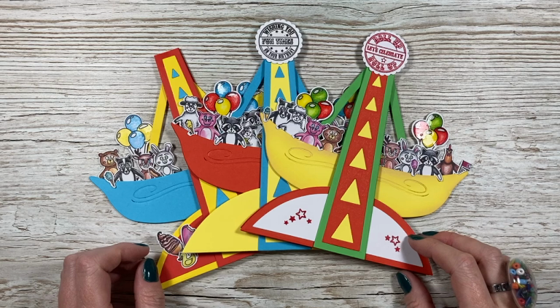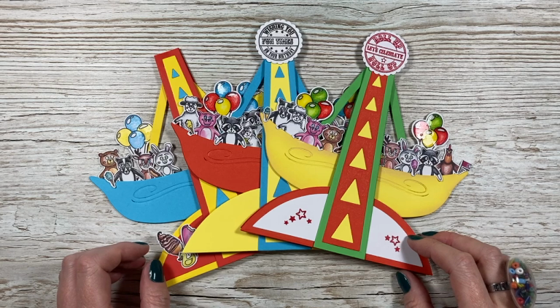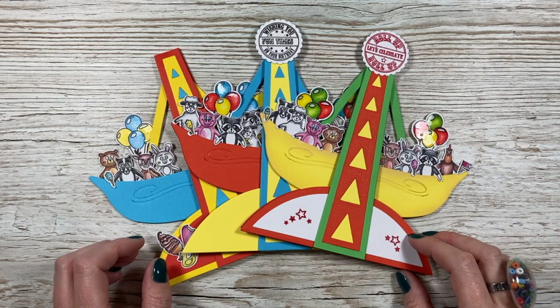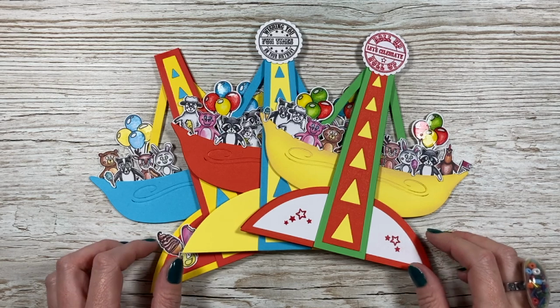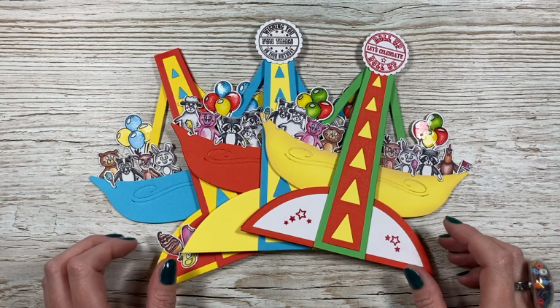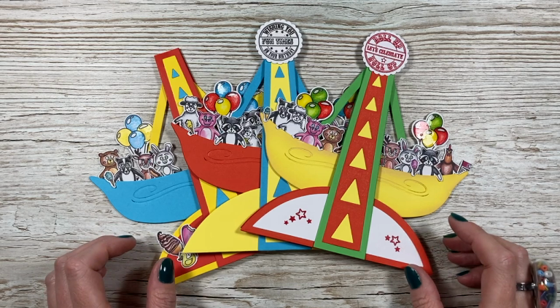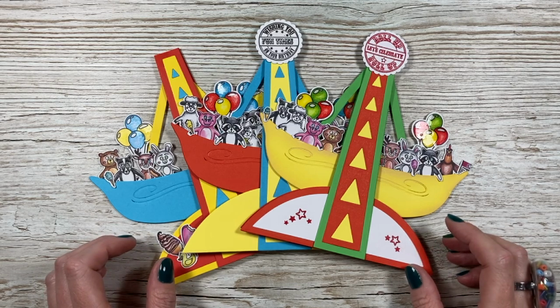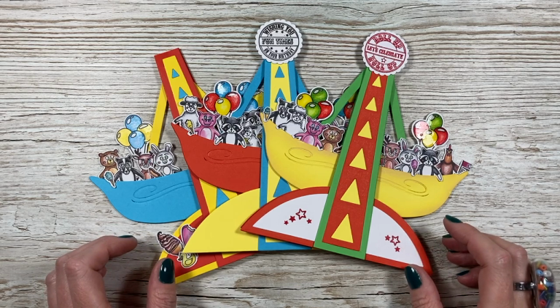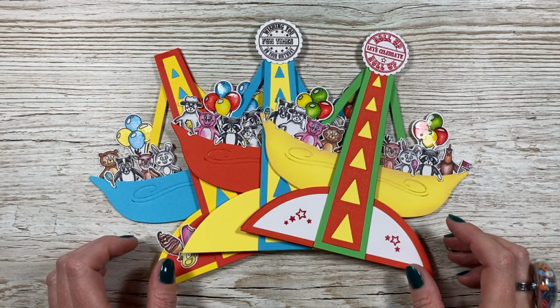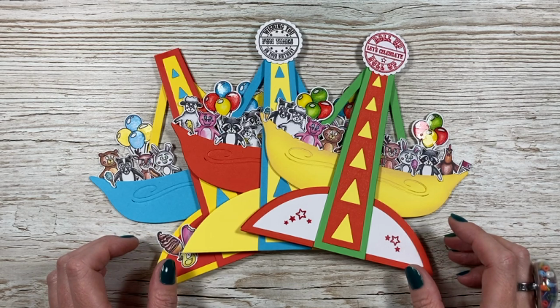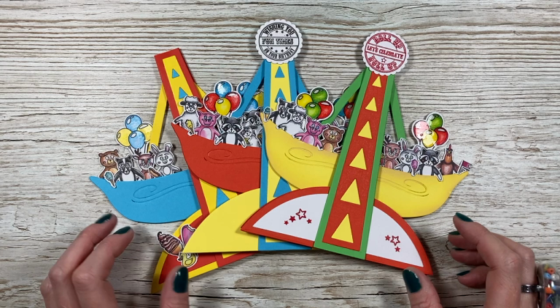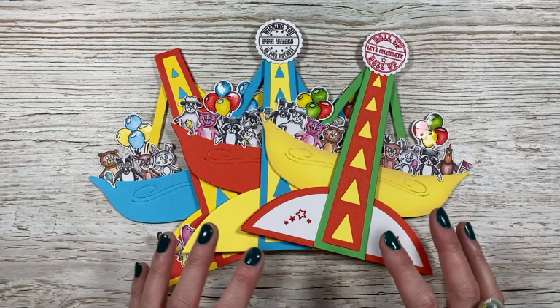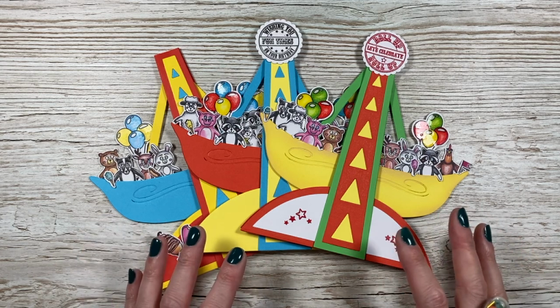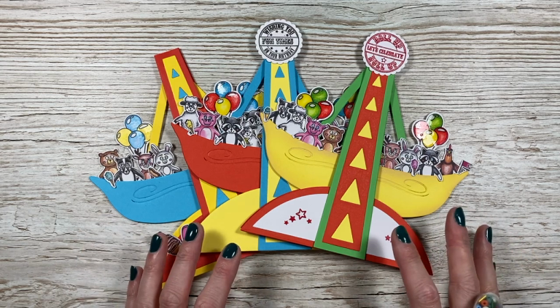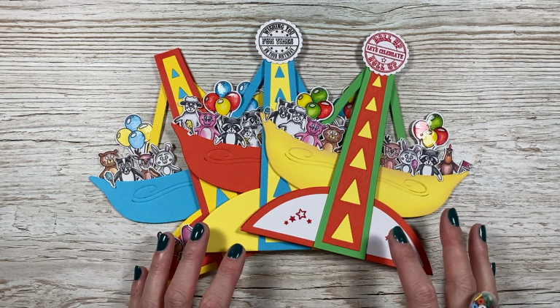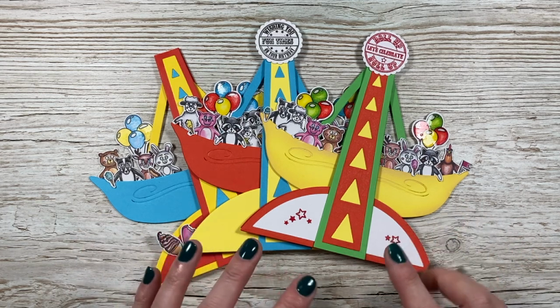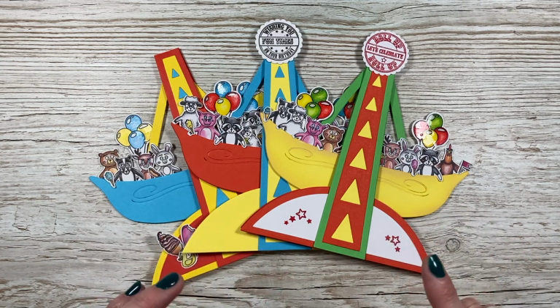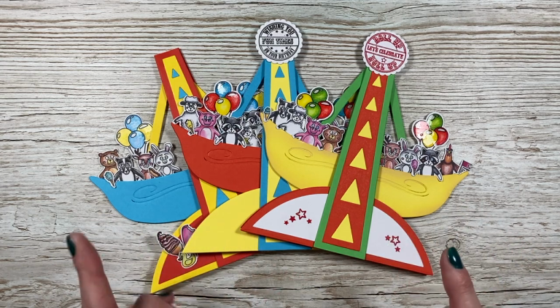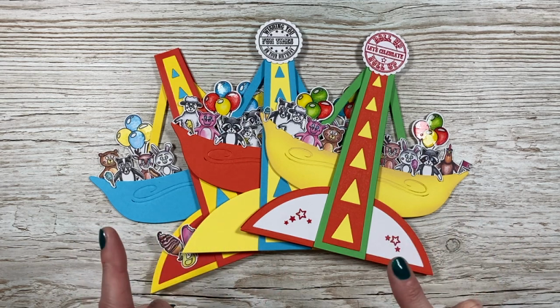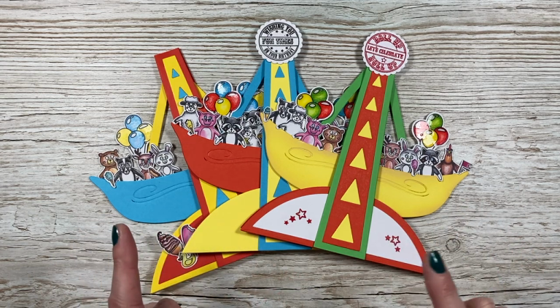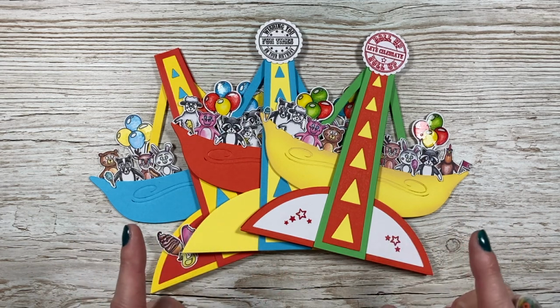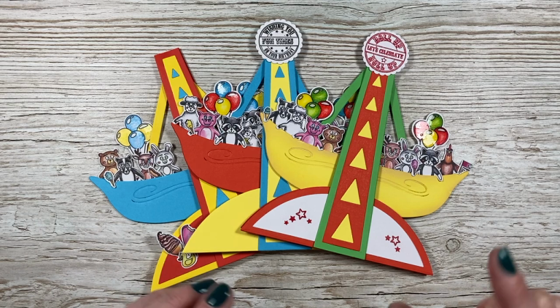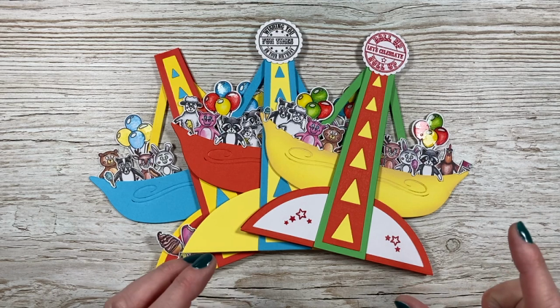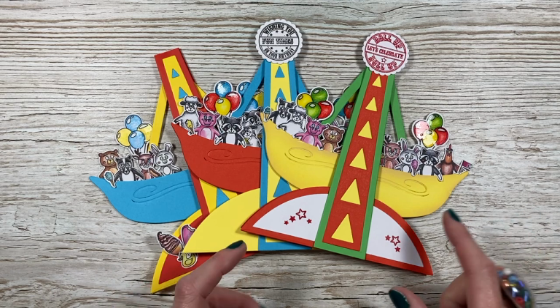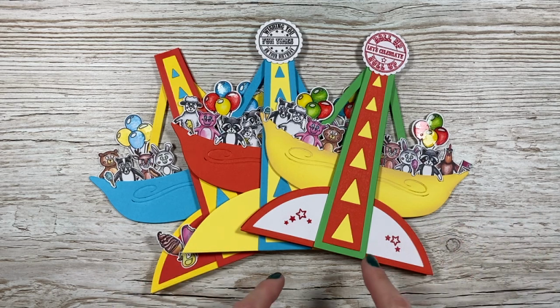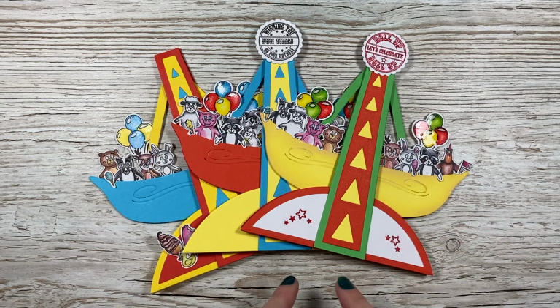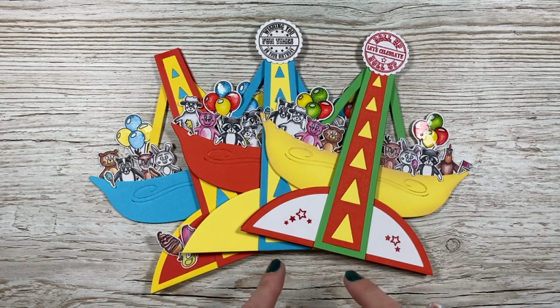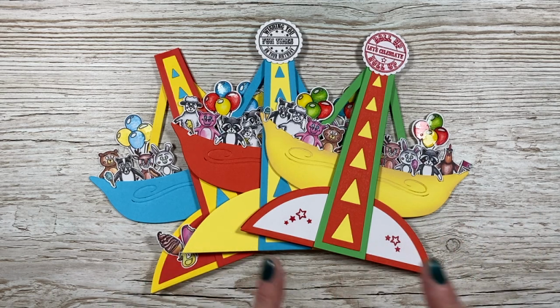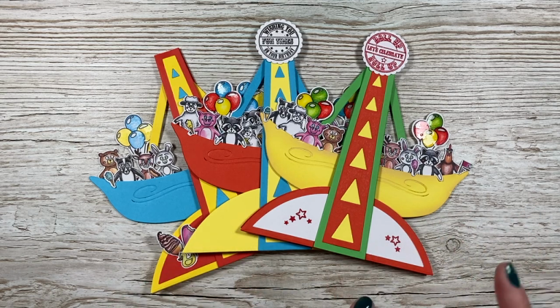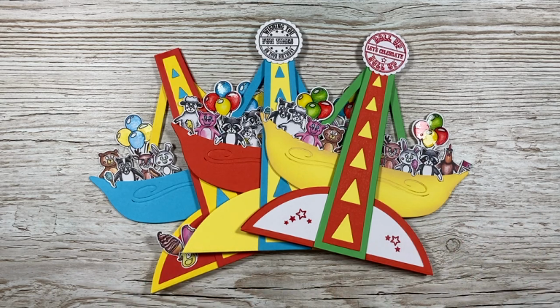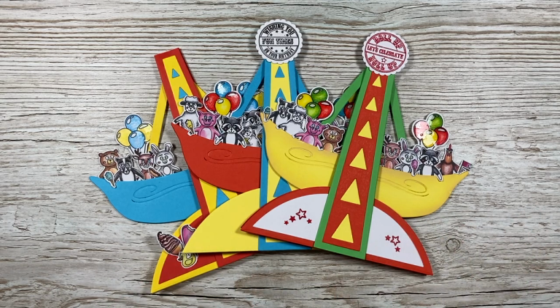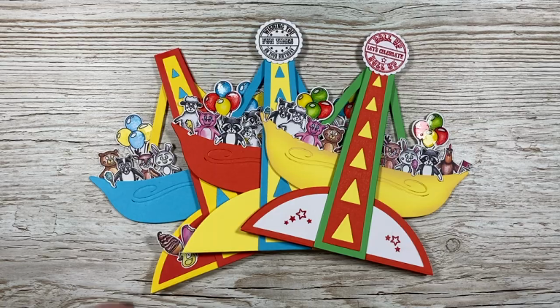Hi everybody, it's Sam here. Thank you for watching today. I'm going to show you how to put together the swinging boat card. This is part of my new Fun at the Fair collection. On Tuesday I shared the swinging chairs, today I'm sharing the swinging boat, and on Saturday I'll be sharing the ferris wheel.